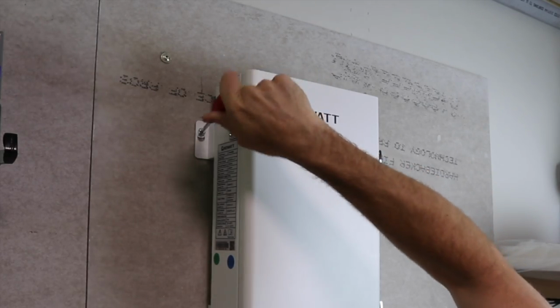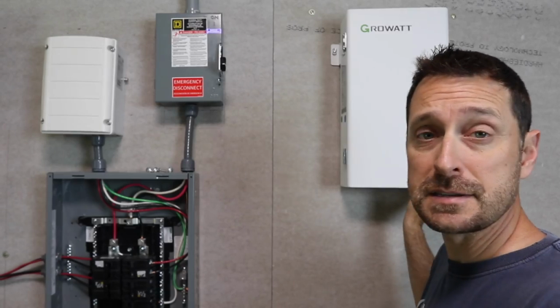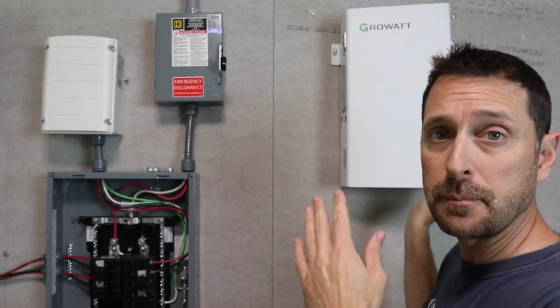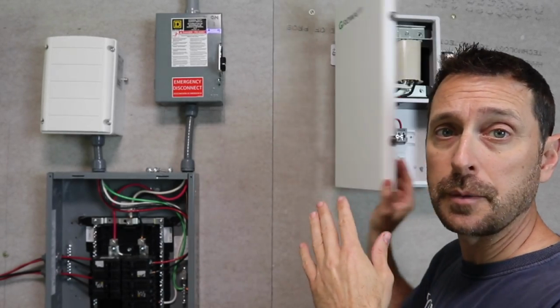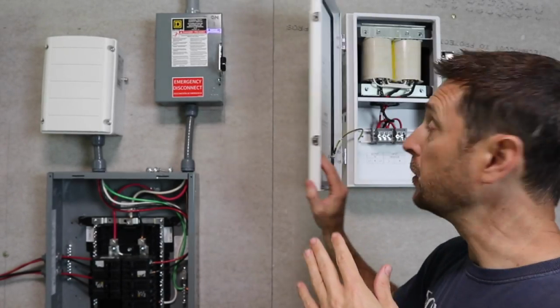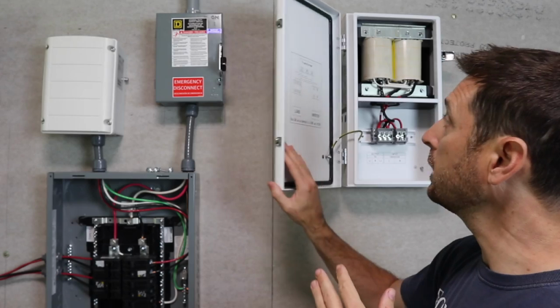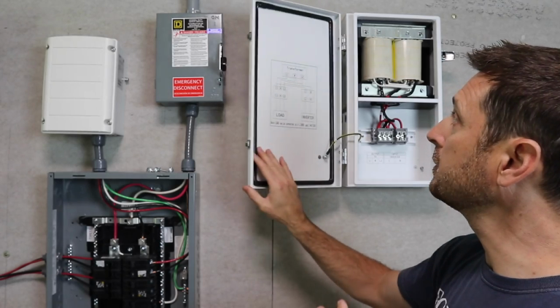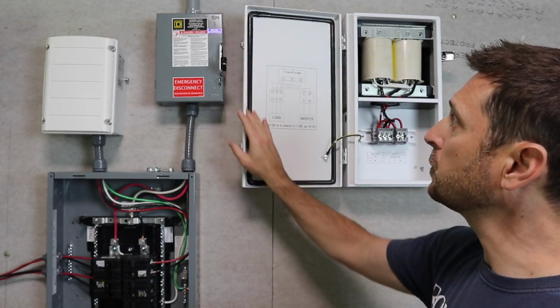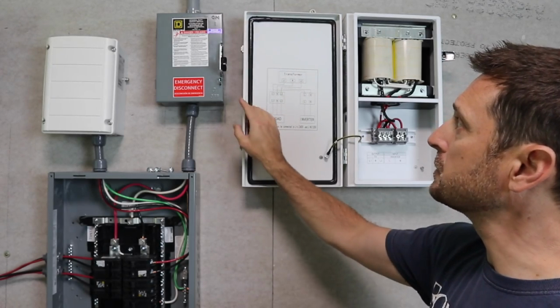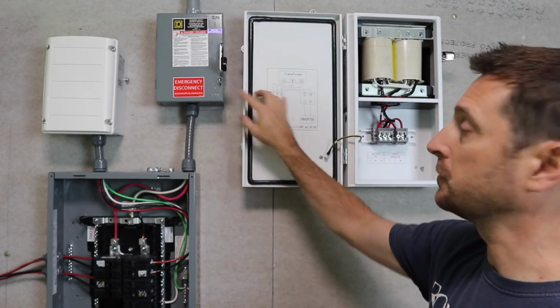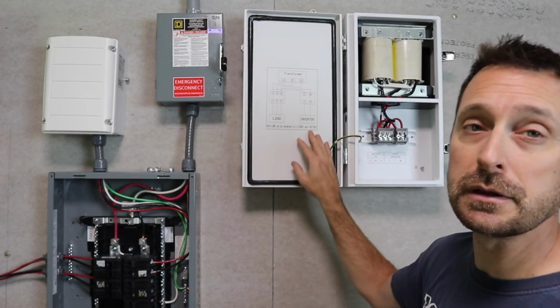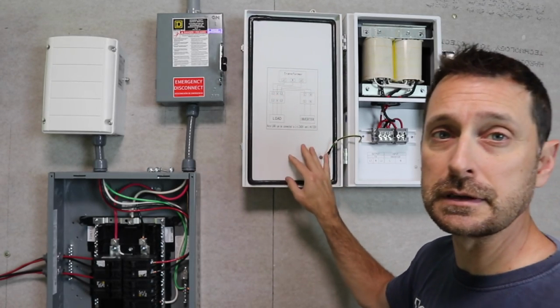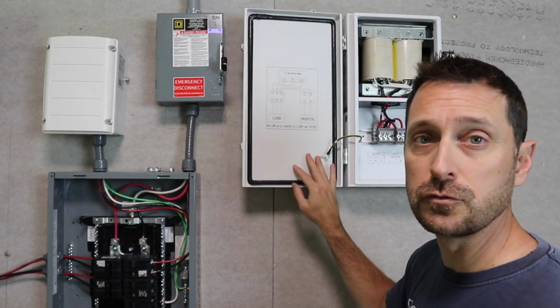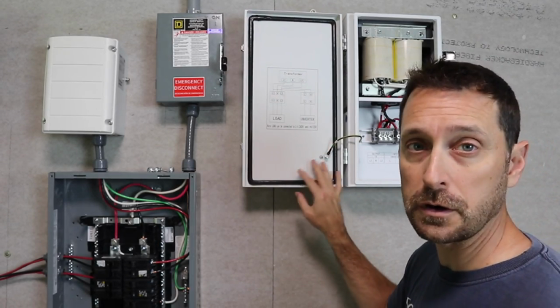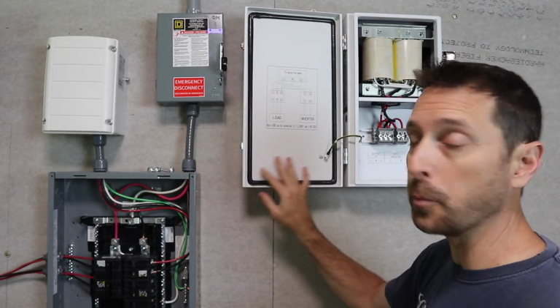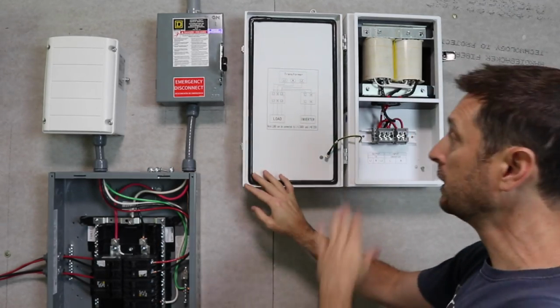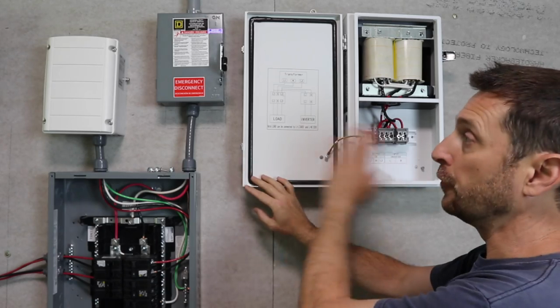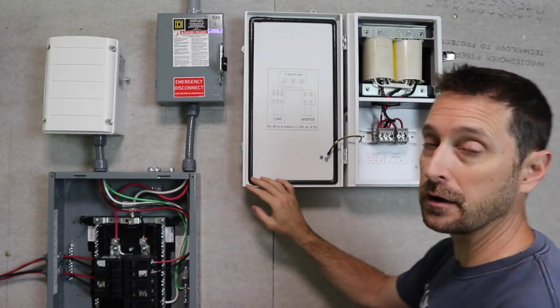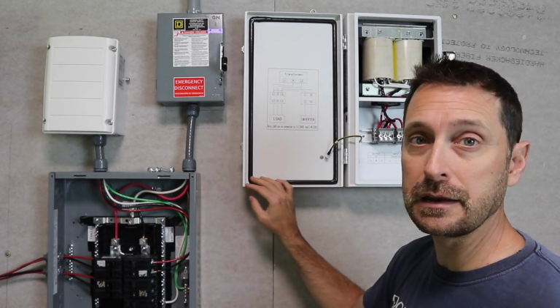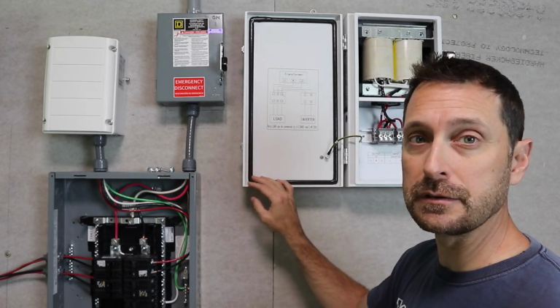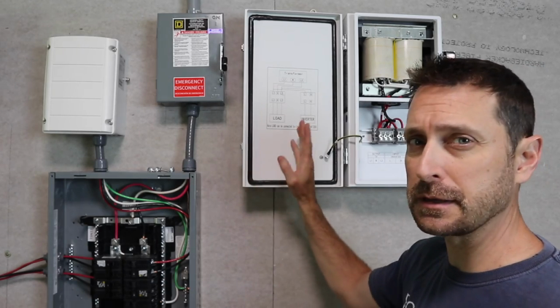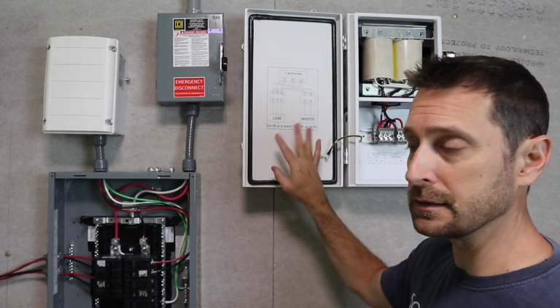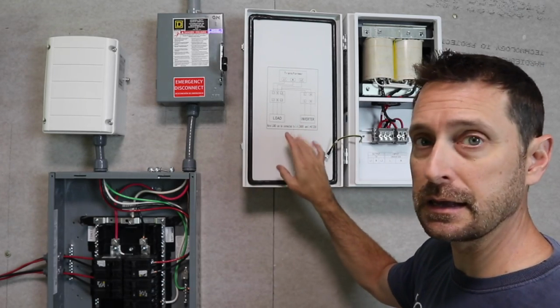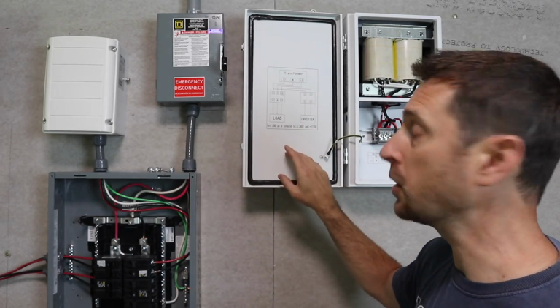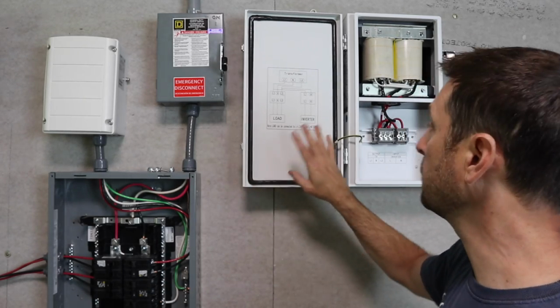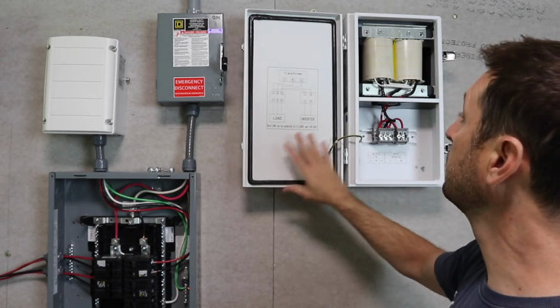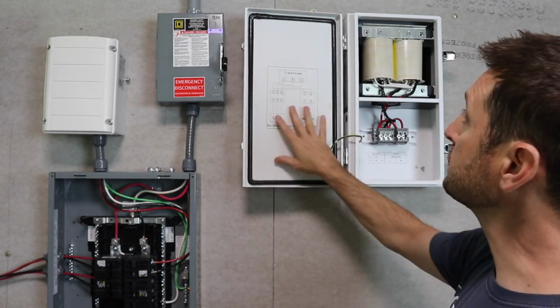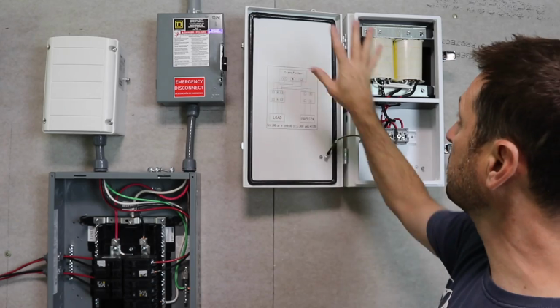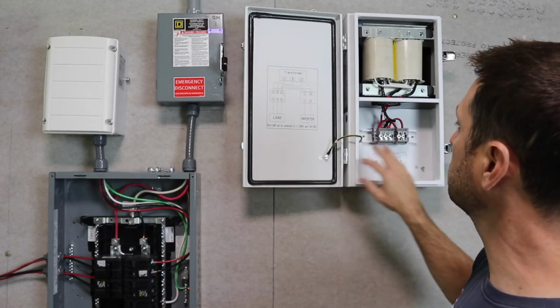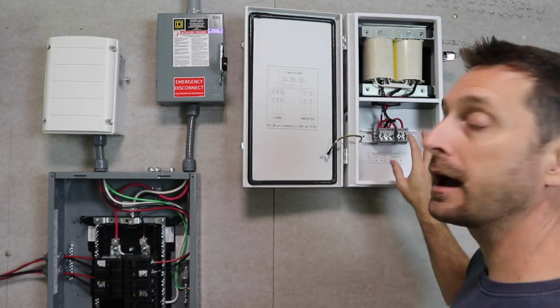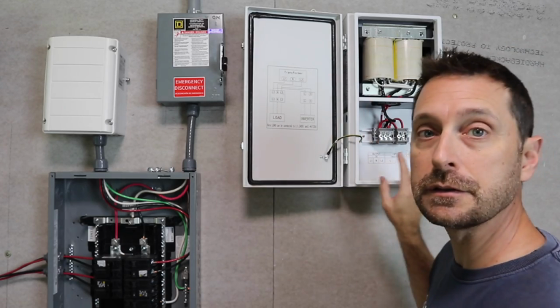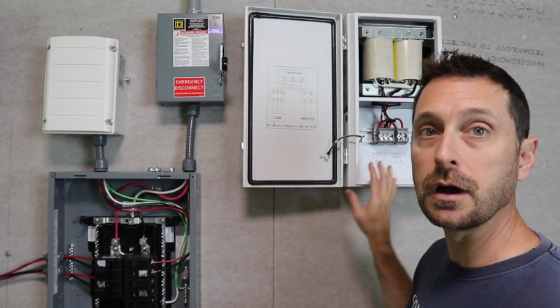We've got it mounted up here on the wall. That 12 inch clearance is probably so the door can open a full 180 degrees, which I think is NEC code. It's mounted — now let's hook it up.